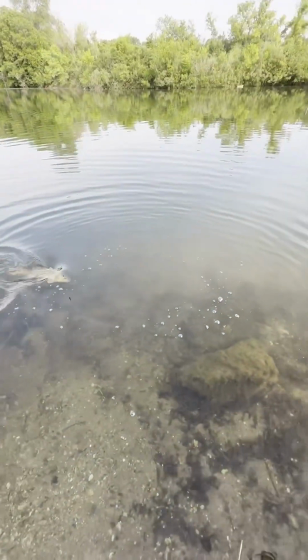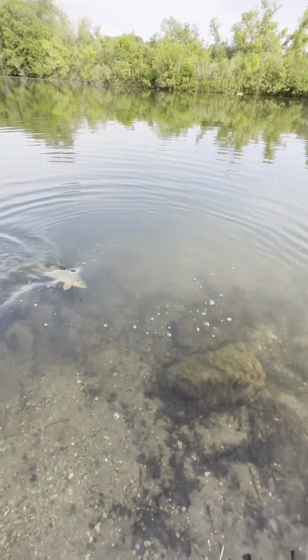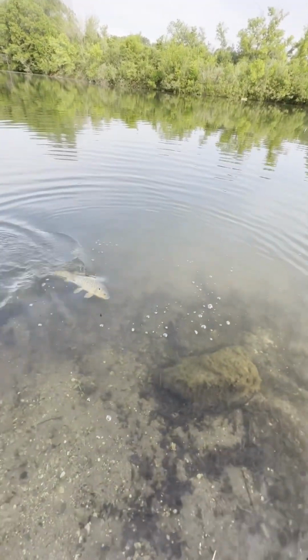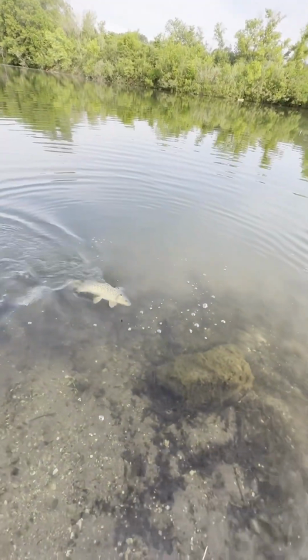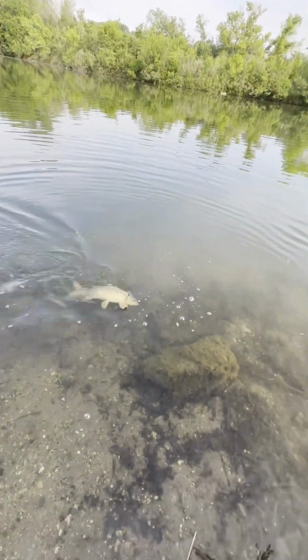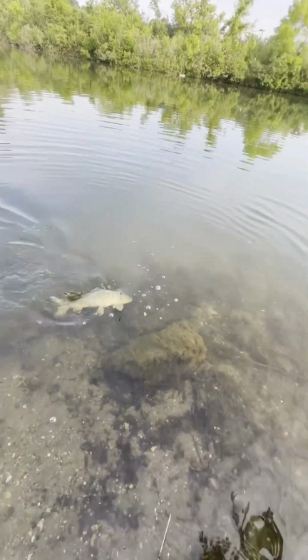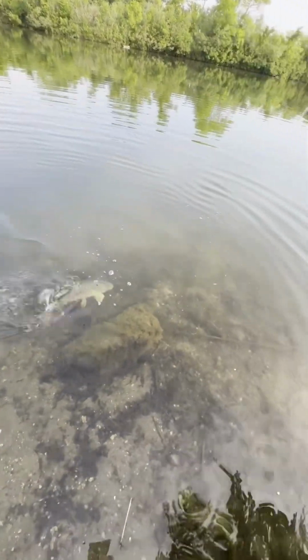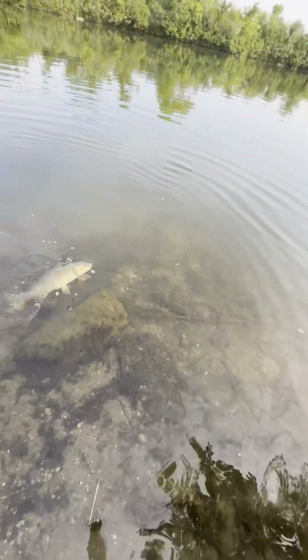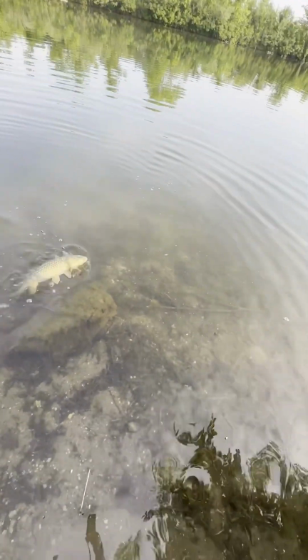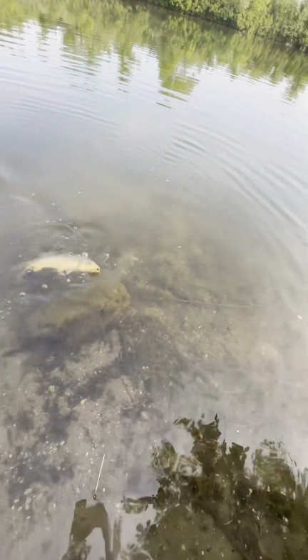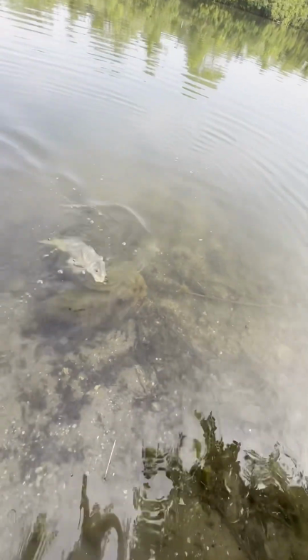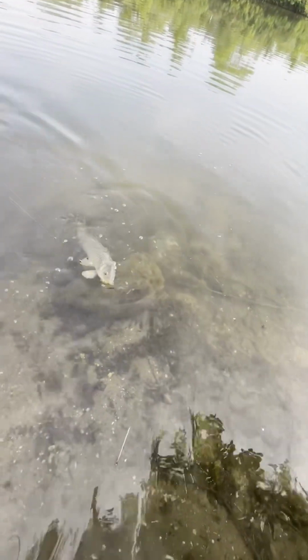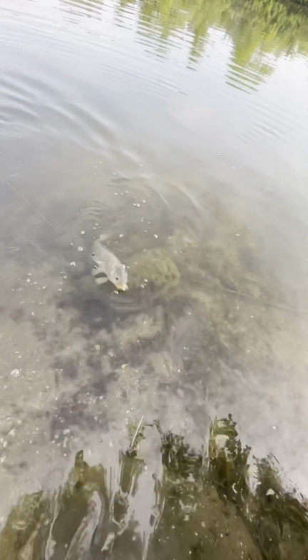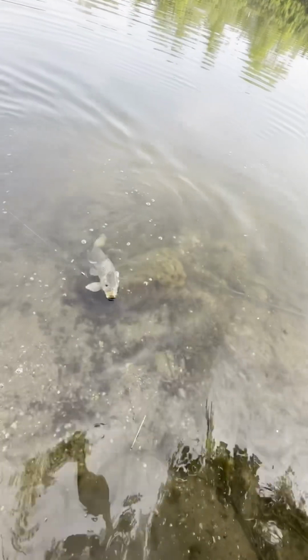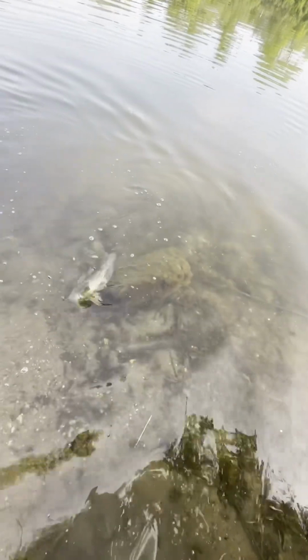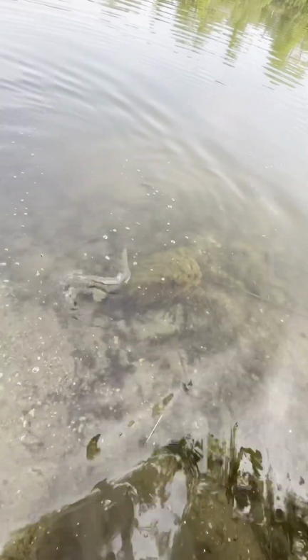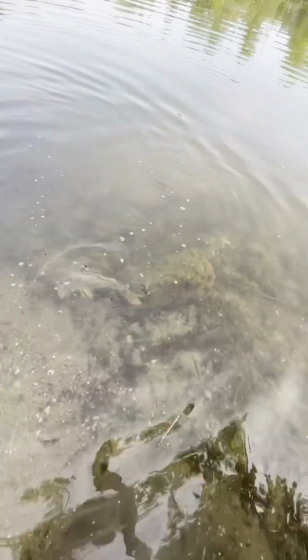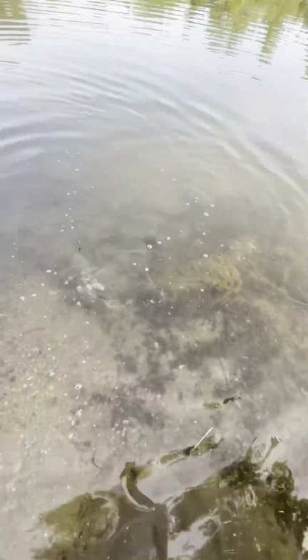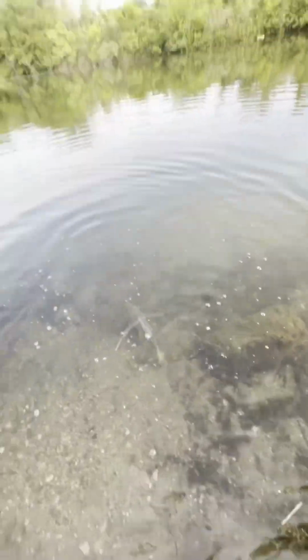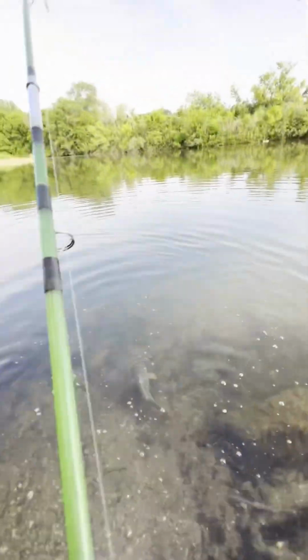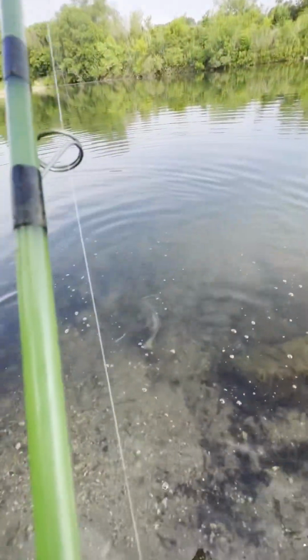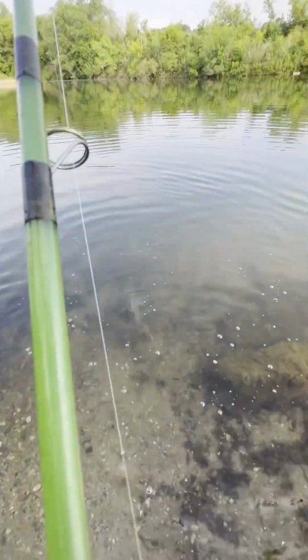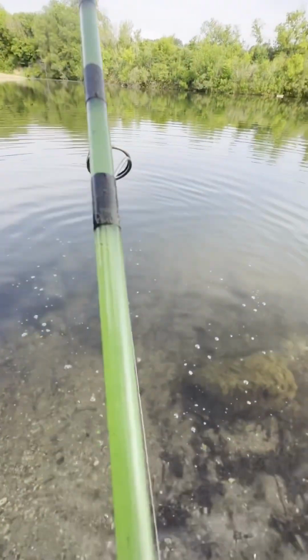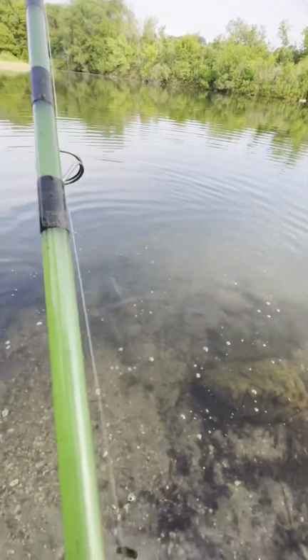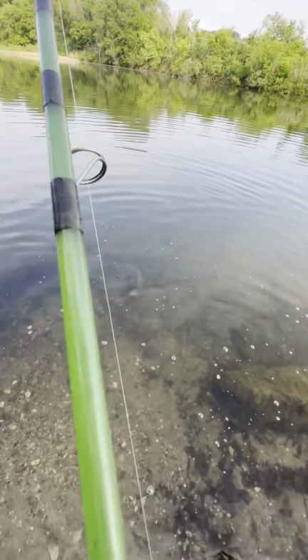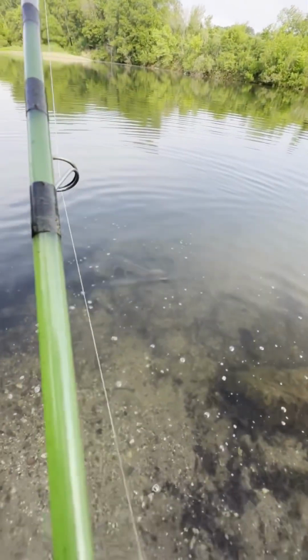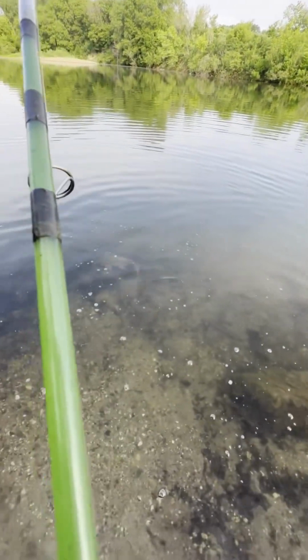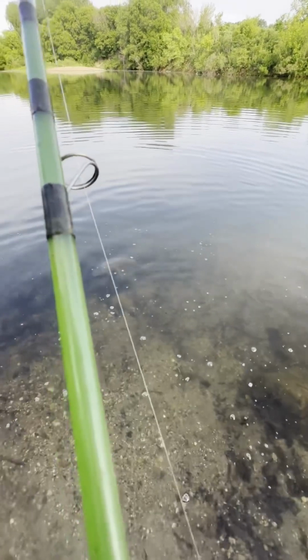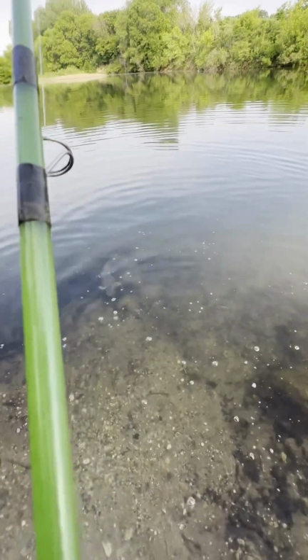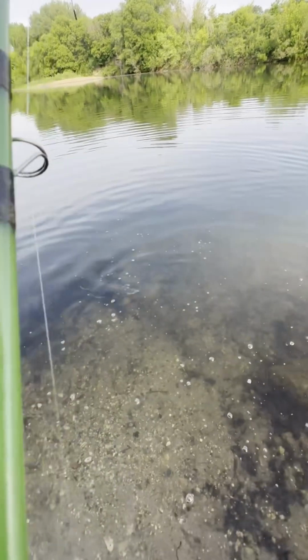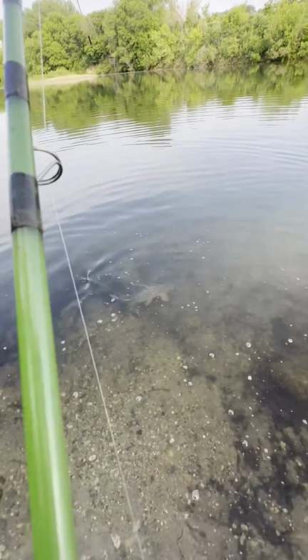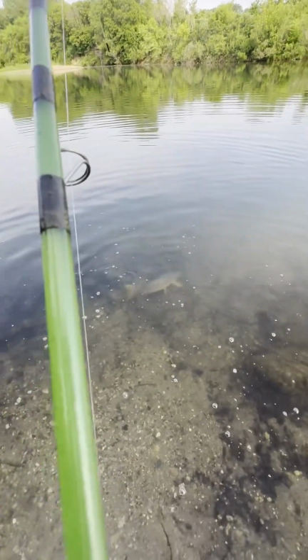Yes, there she is — another golden common carp. I love the golden Godzillas because they get so big!